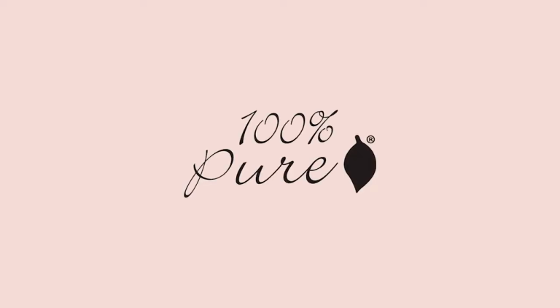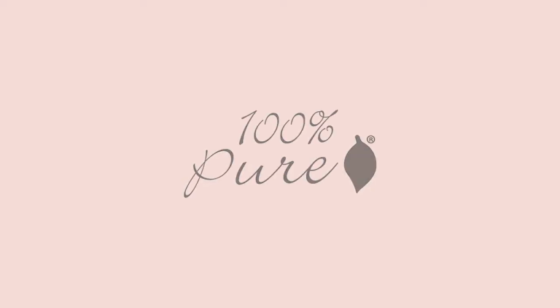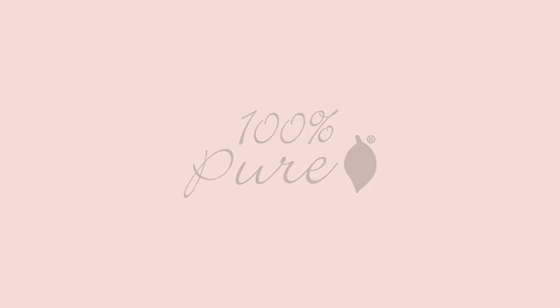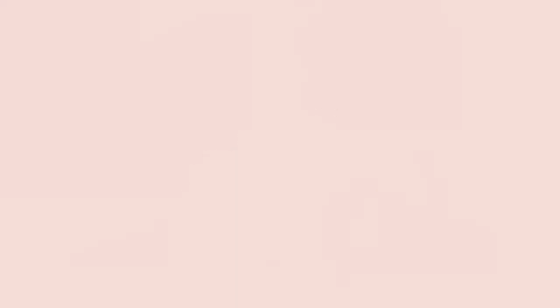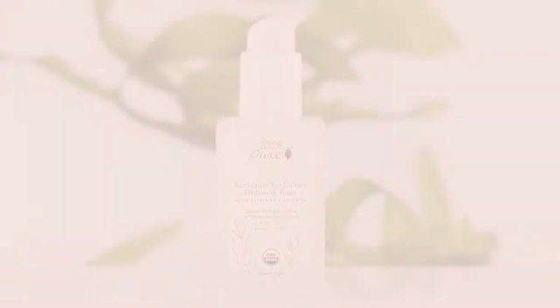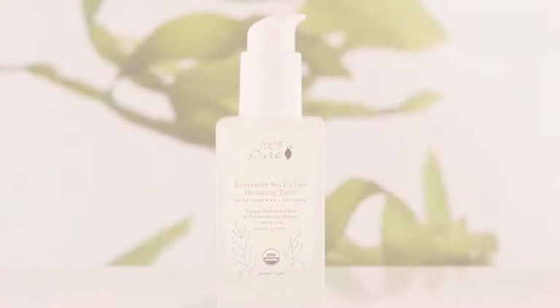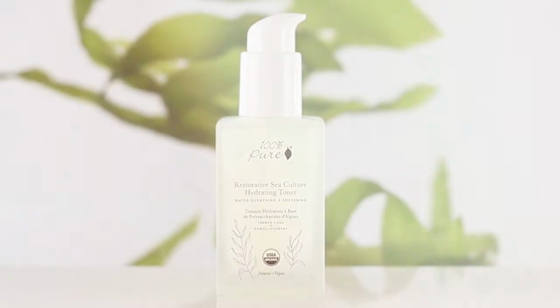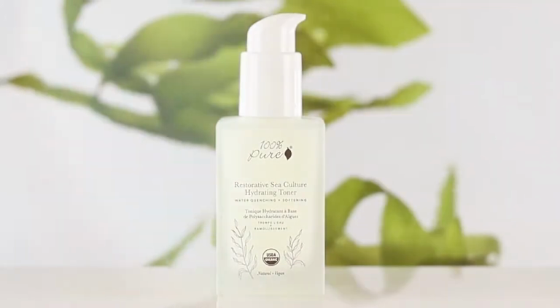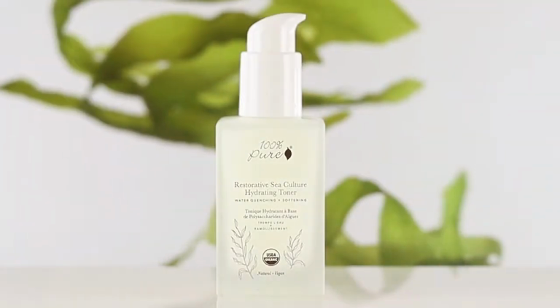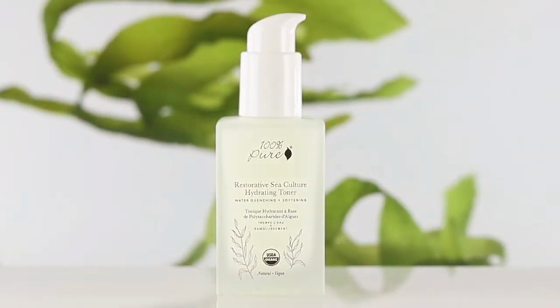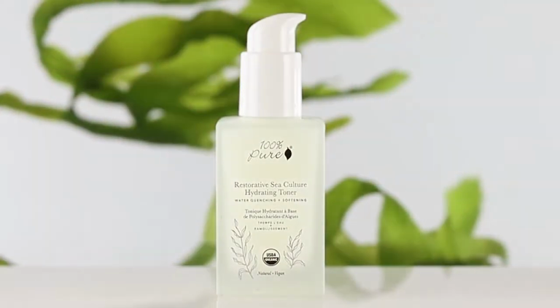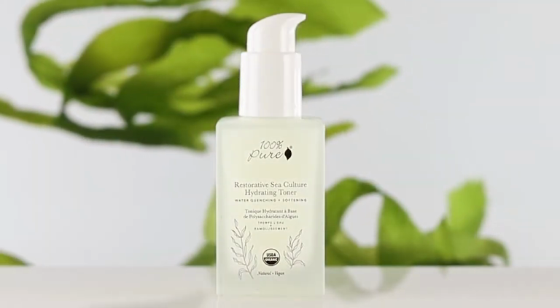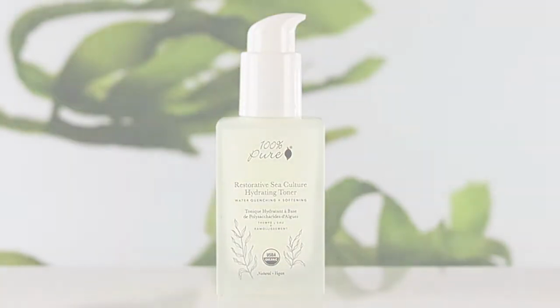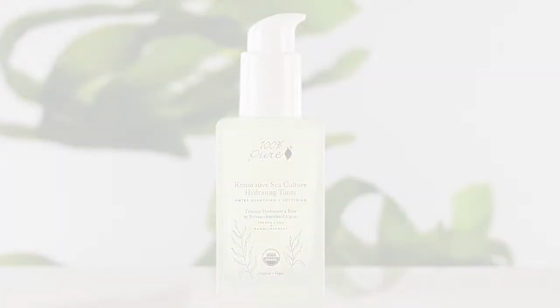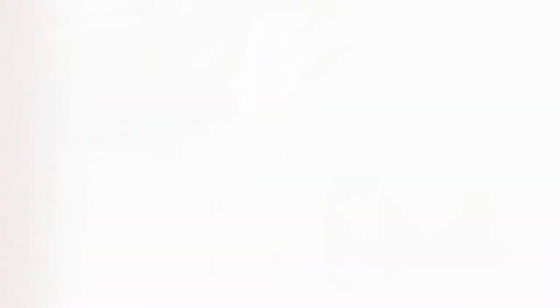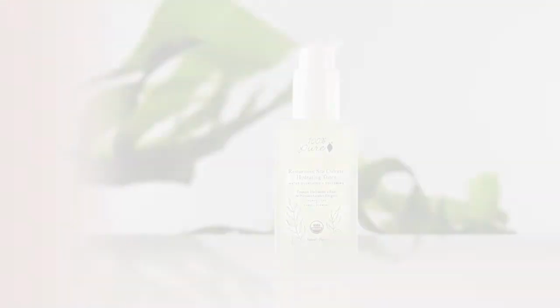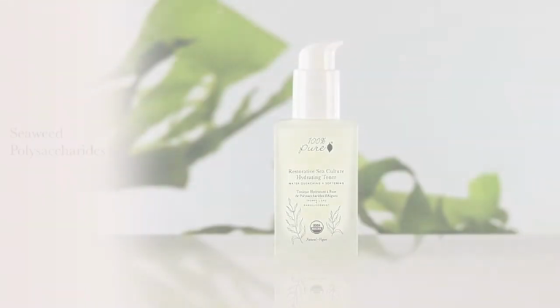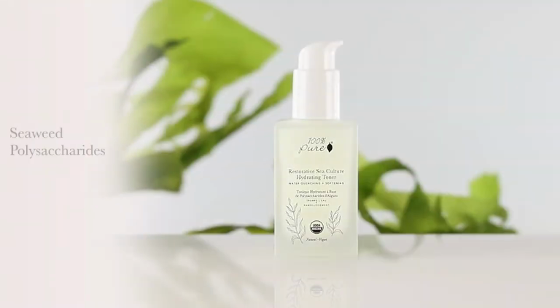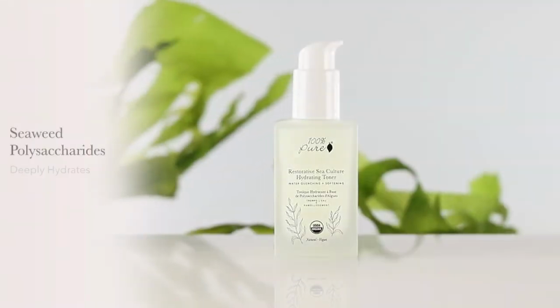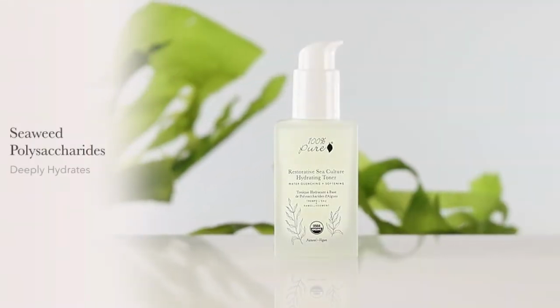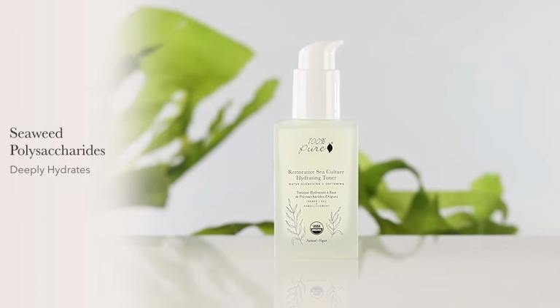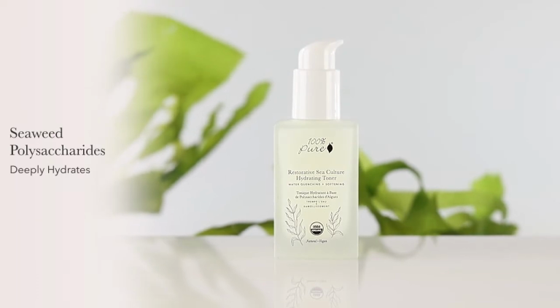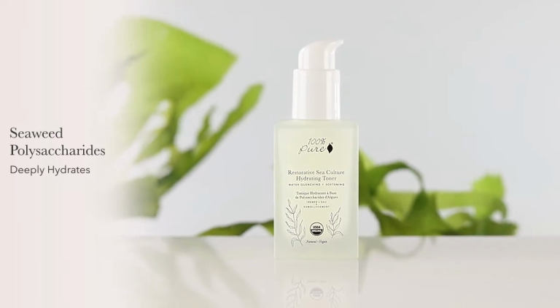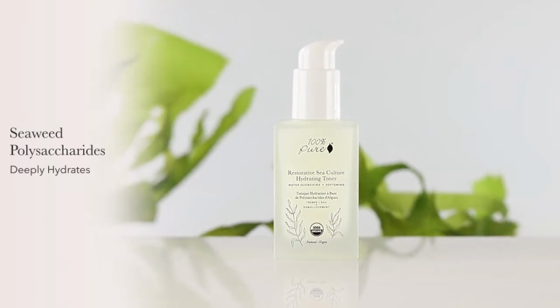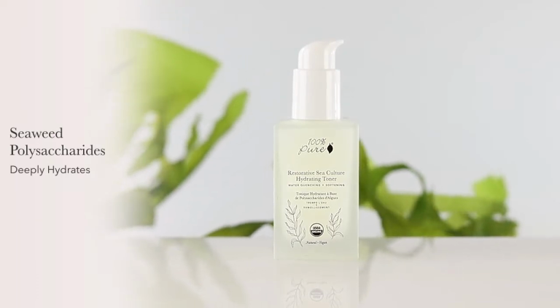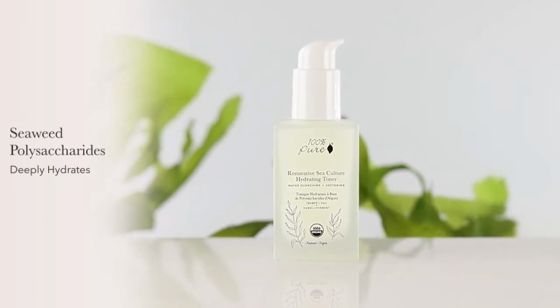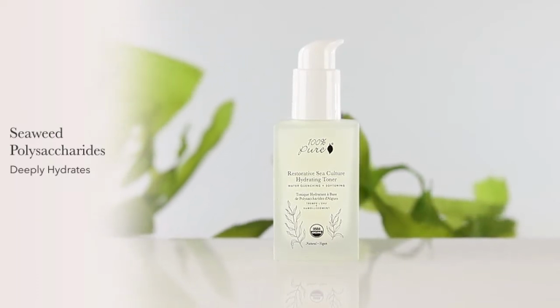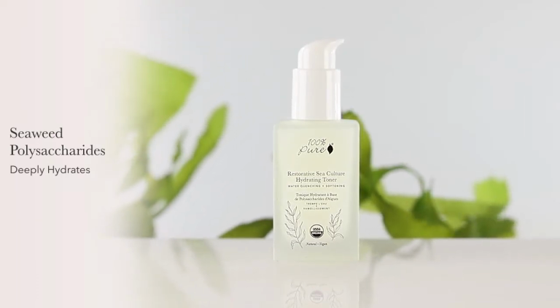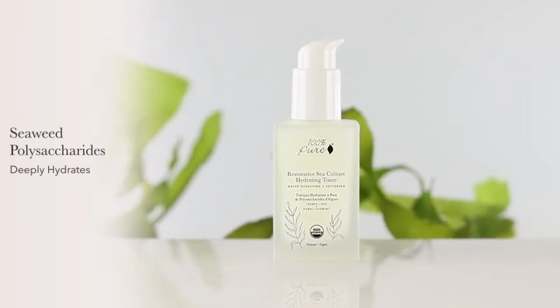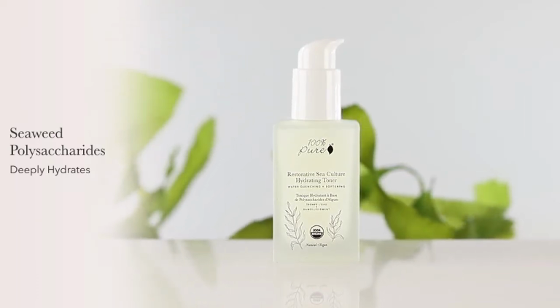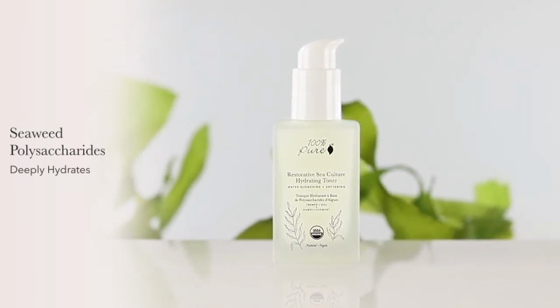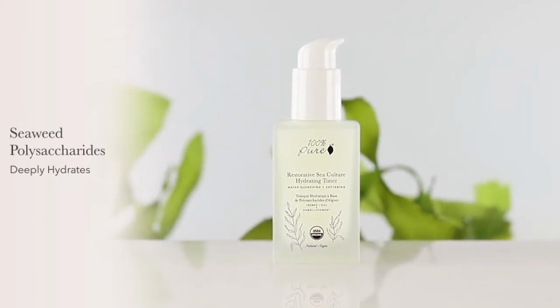Peer's Organic Restorative Sea Culture Hydrating Toner is made in a base of seaweed polysaccharide to restore deep hydration to dry, parched, and lackluster skin.